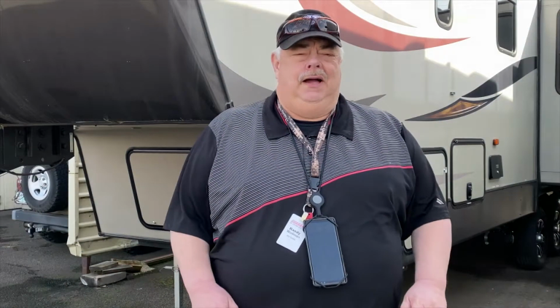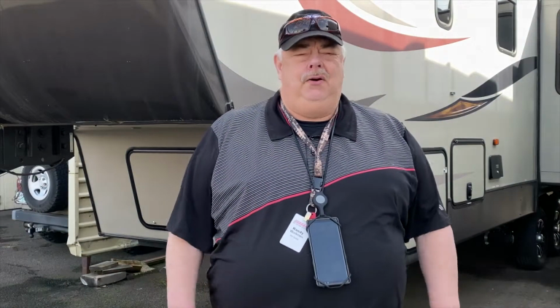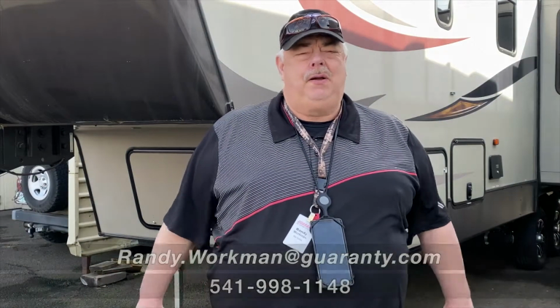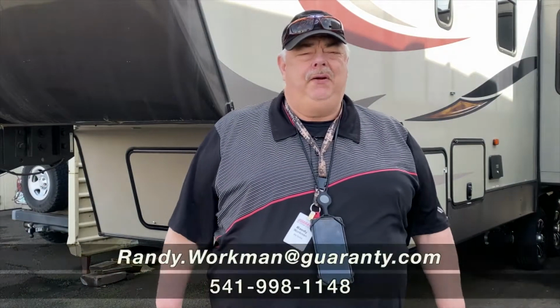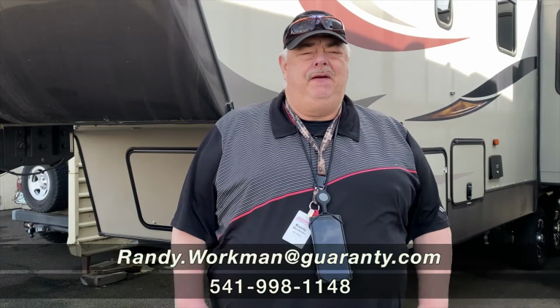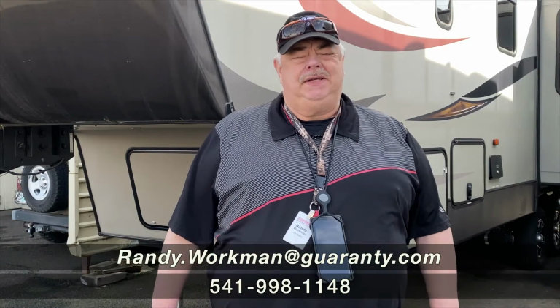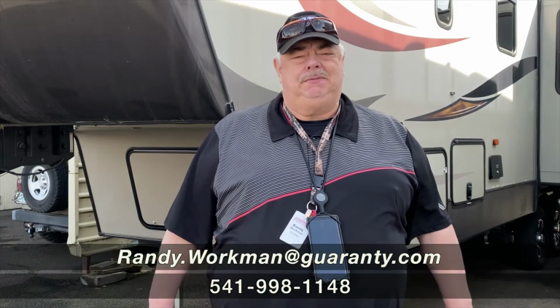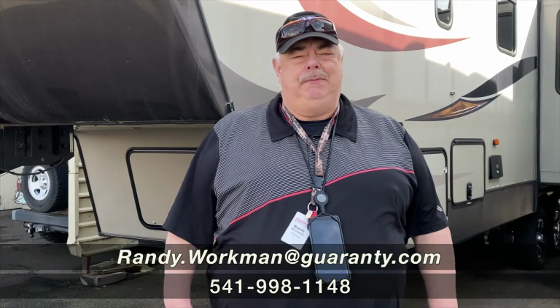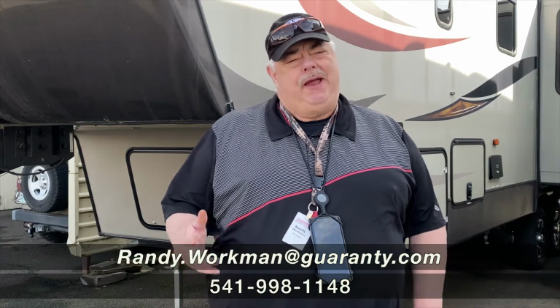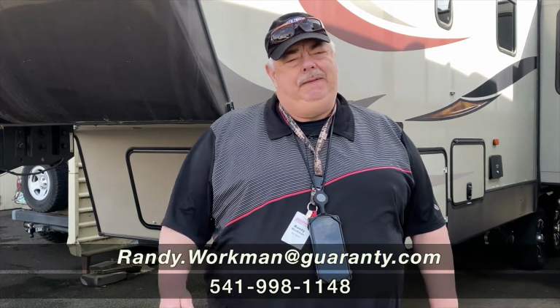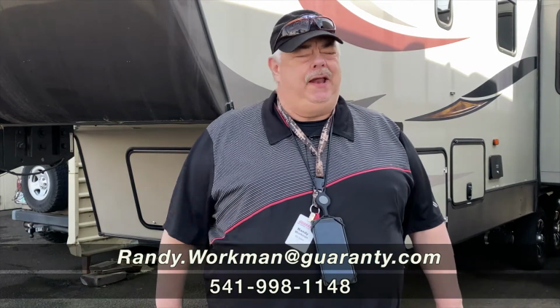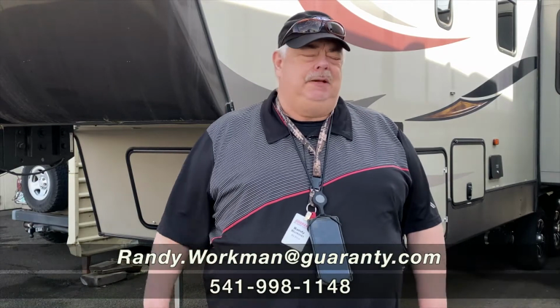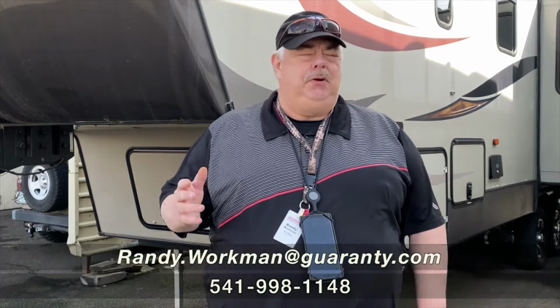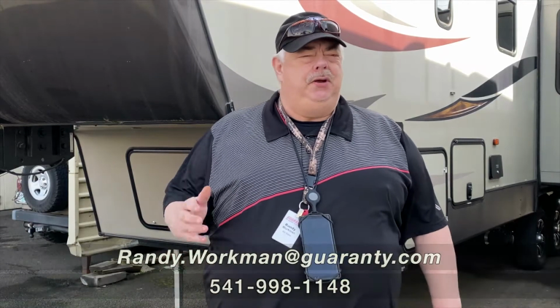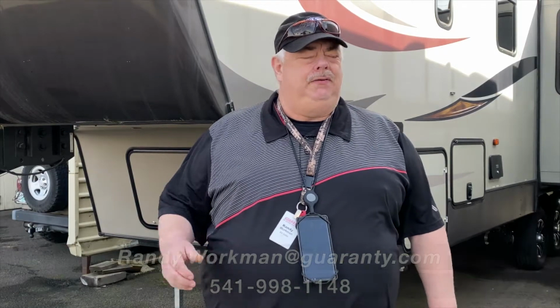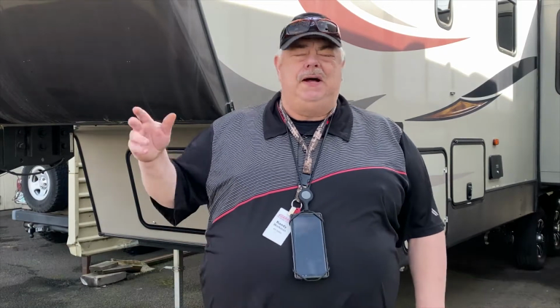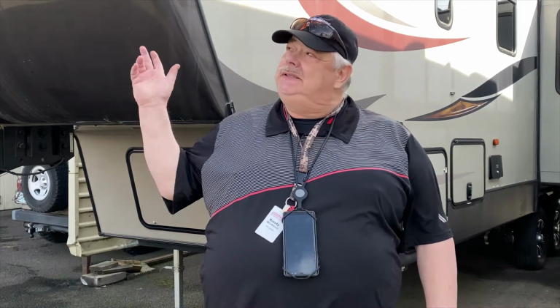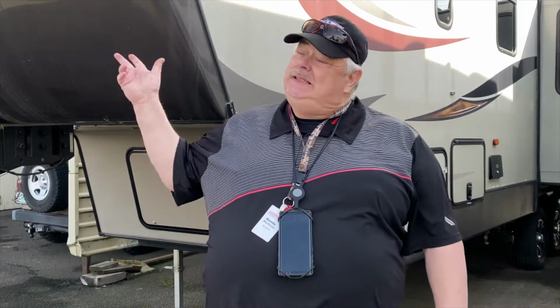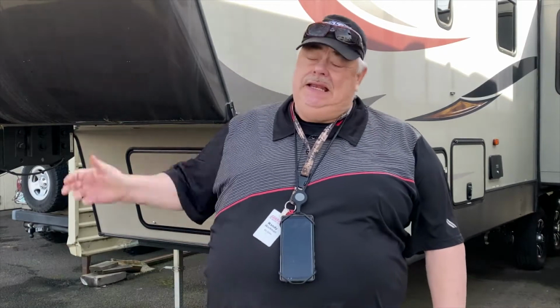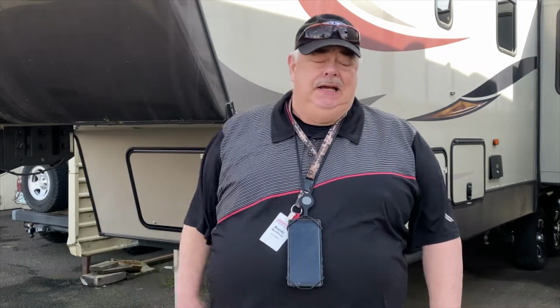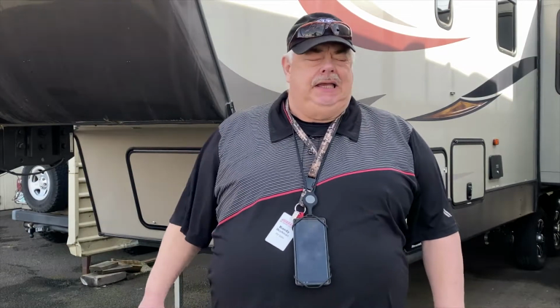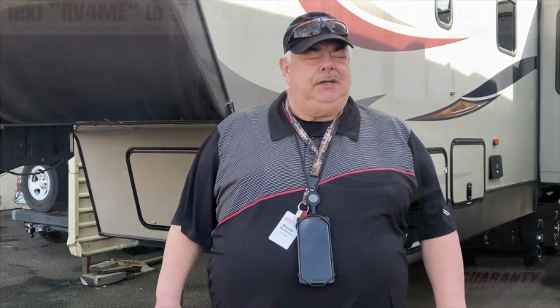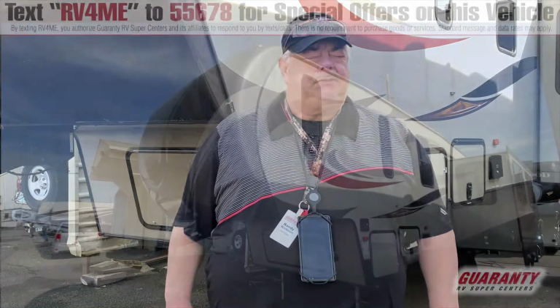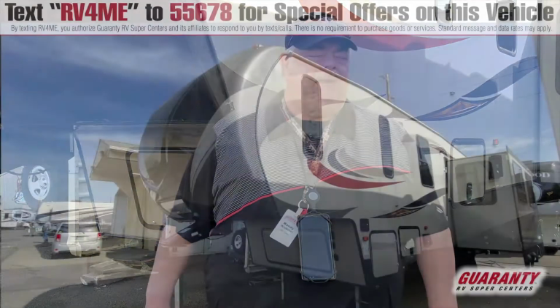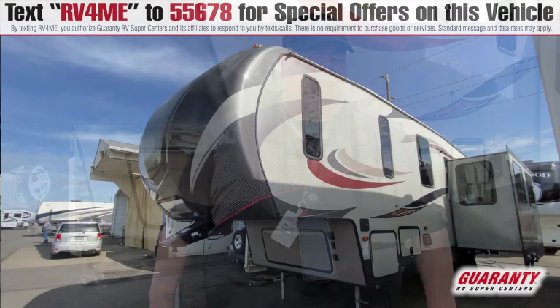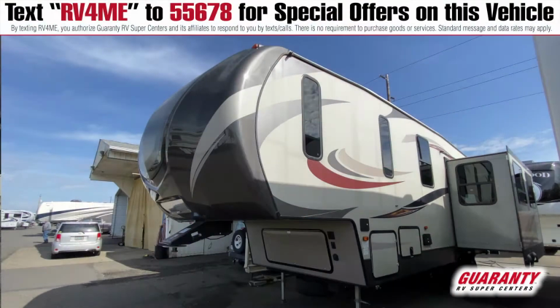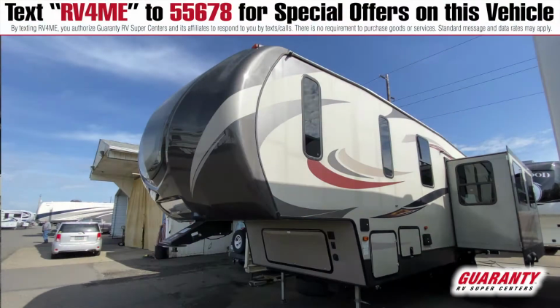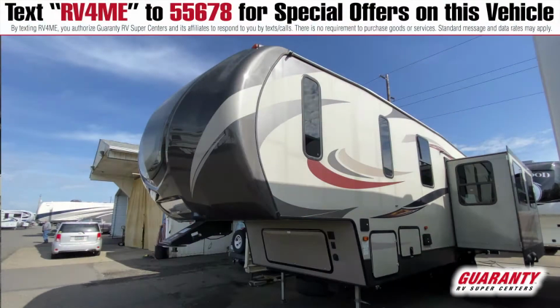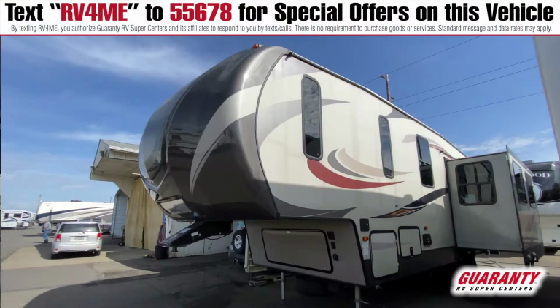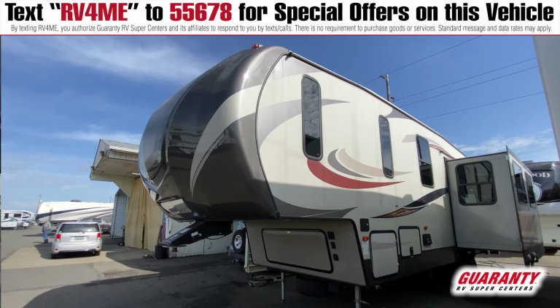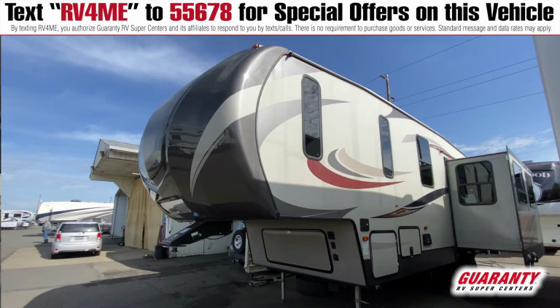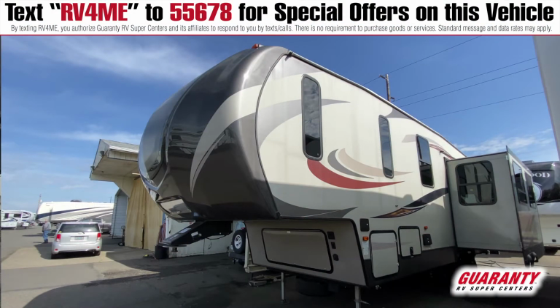Hello and welcome to Guaranty RV Centers. My name is Randy. Today I'm going to be showing you a 2016 Keystone Sprinter, a little 26 footer. Come on, check it out.